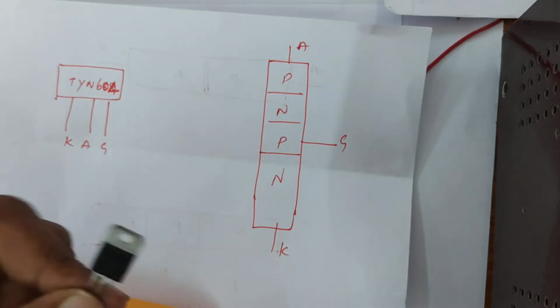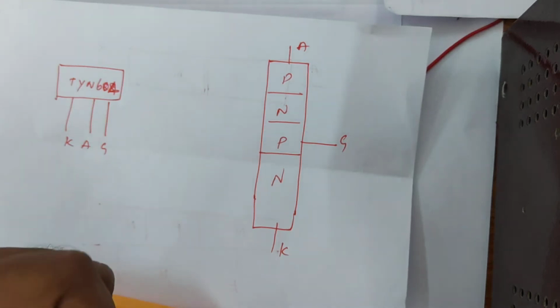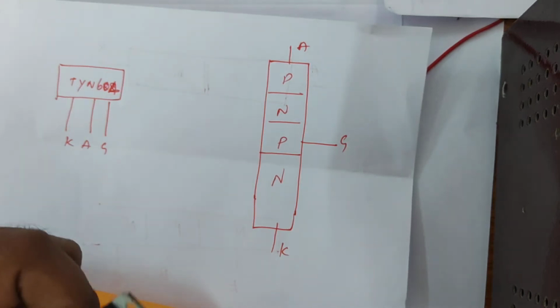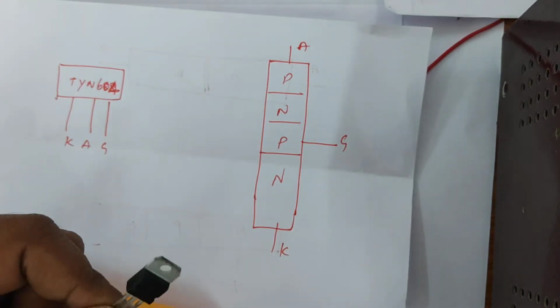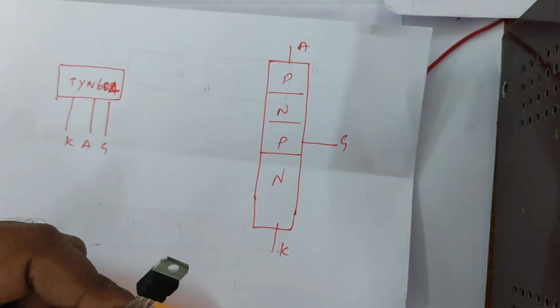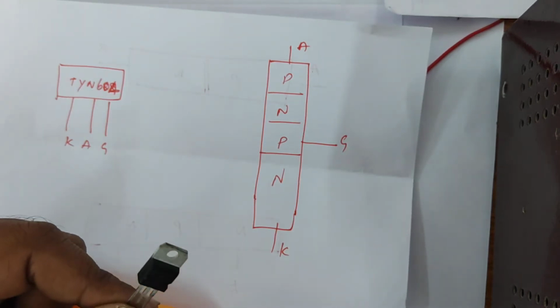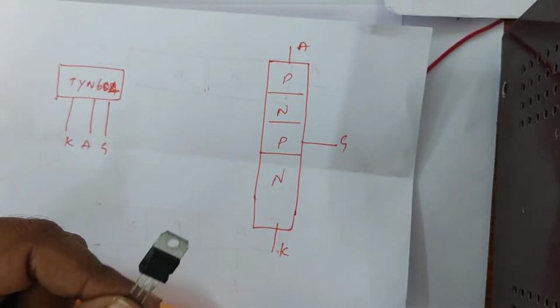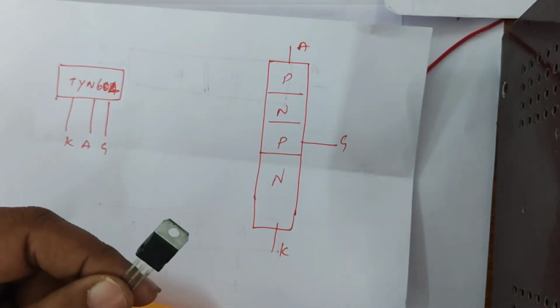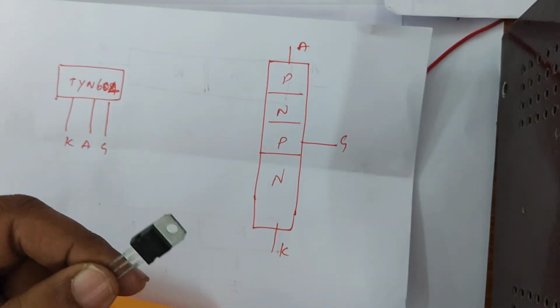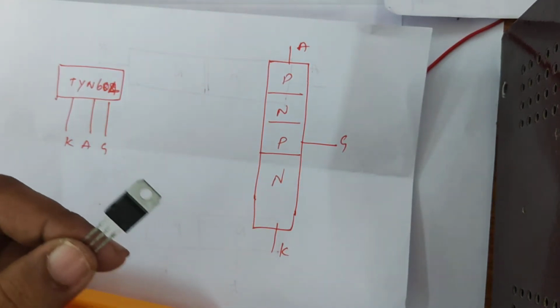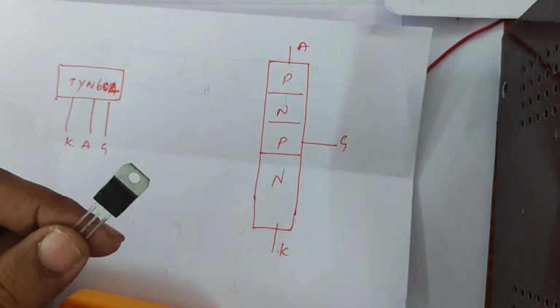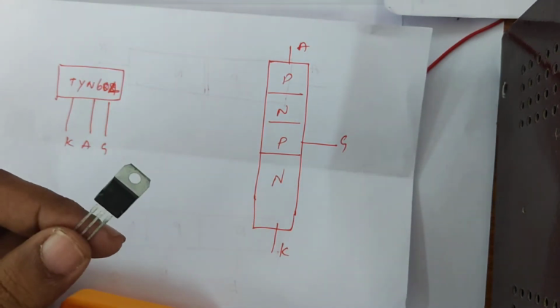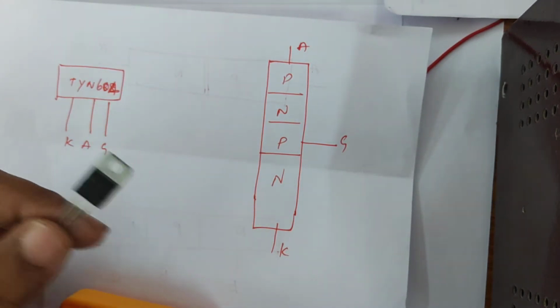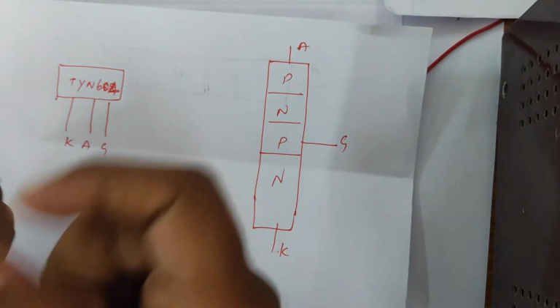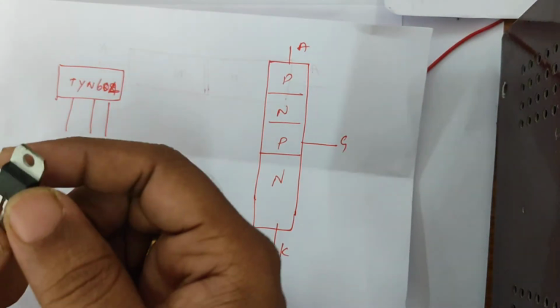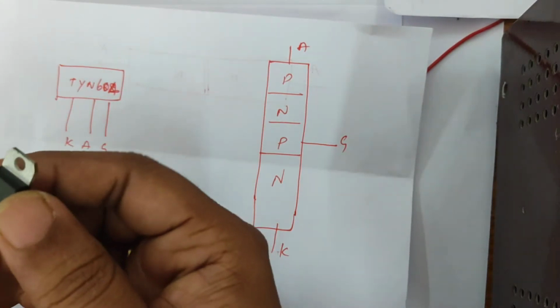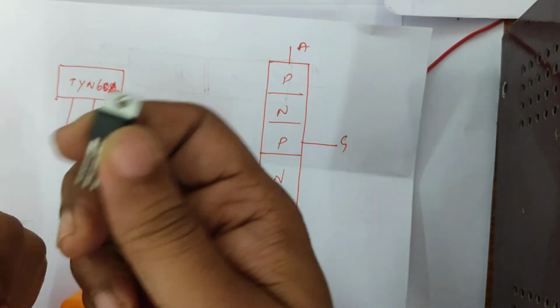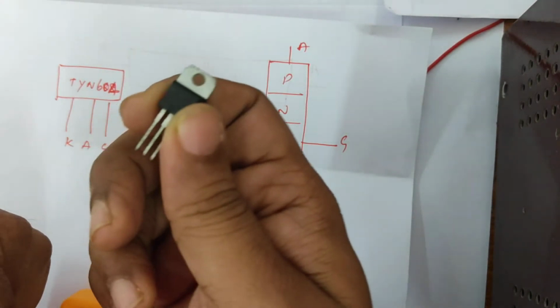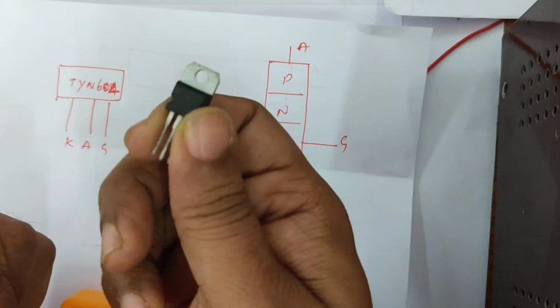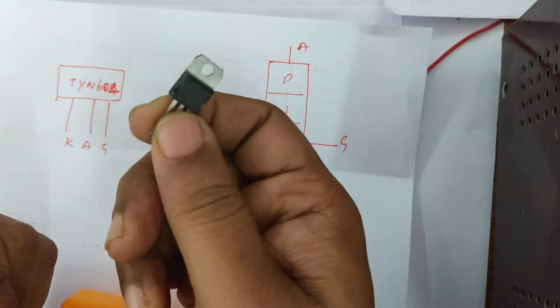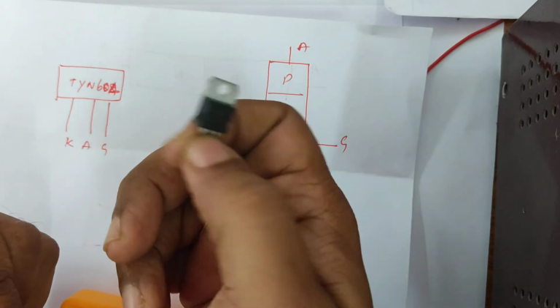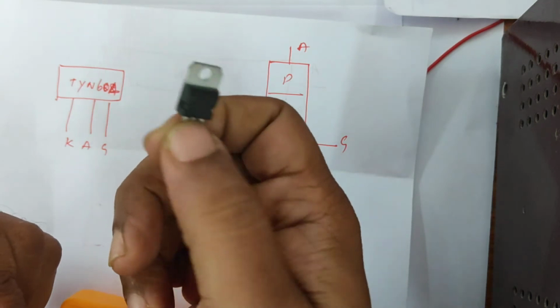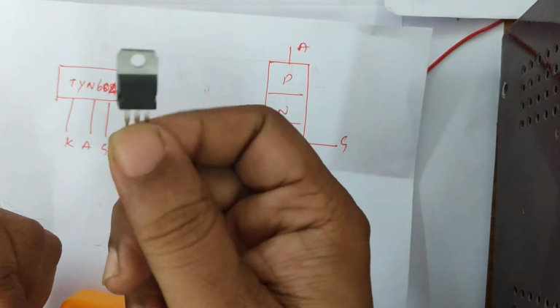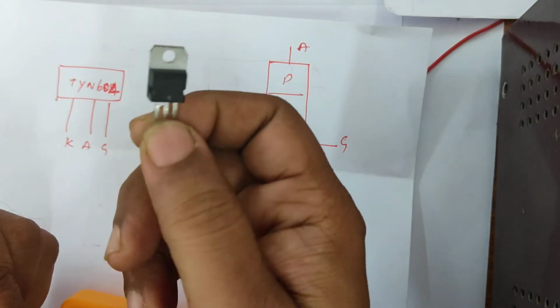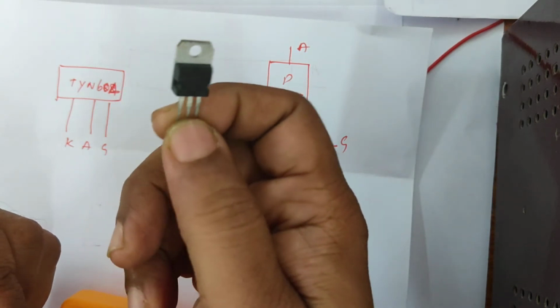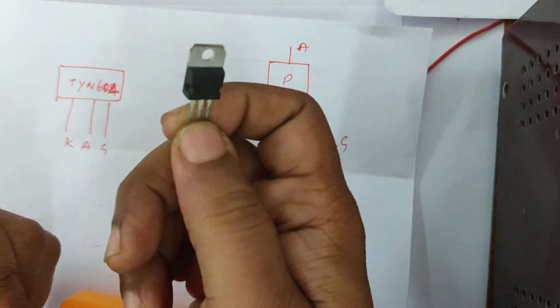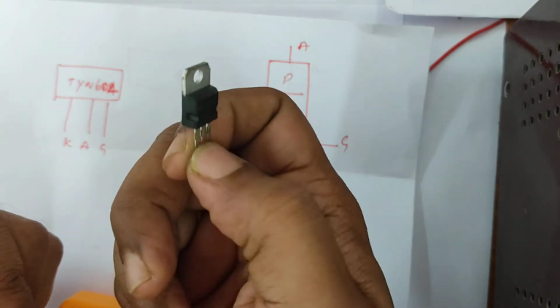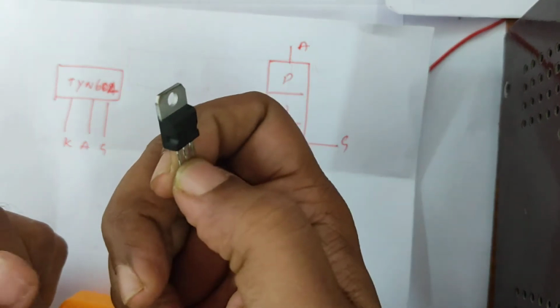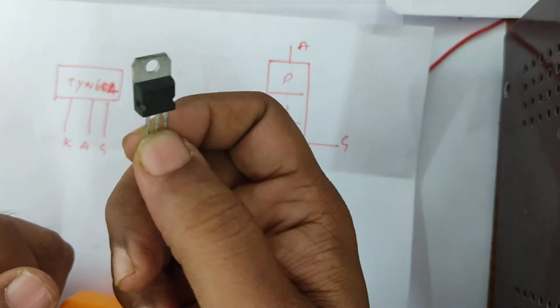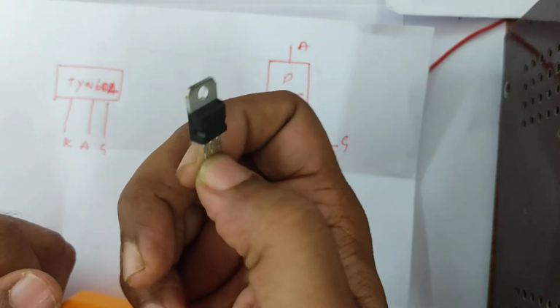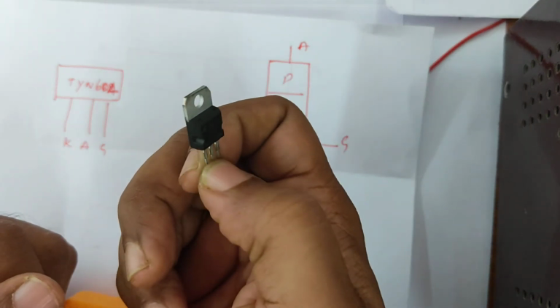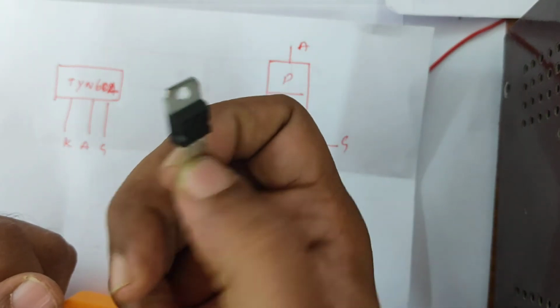Hi, today we are going to see how to check whether this particular SCR, silicon control rectifier, is working or not.